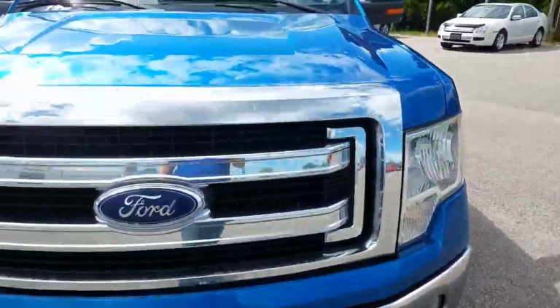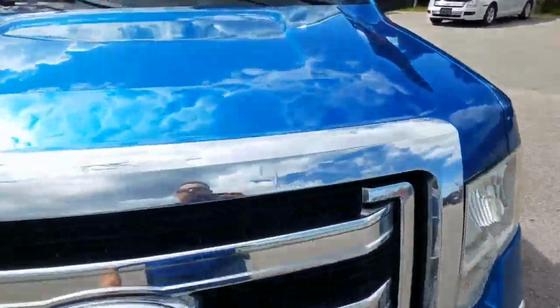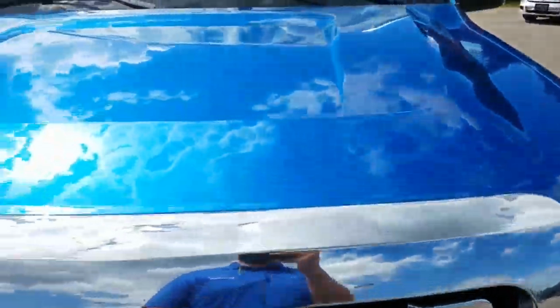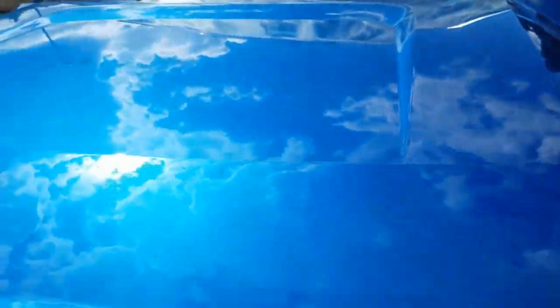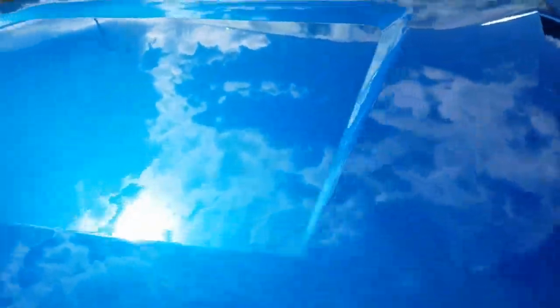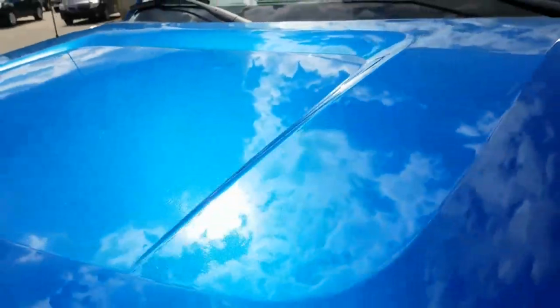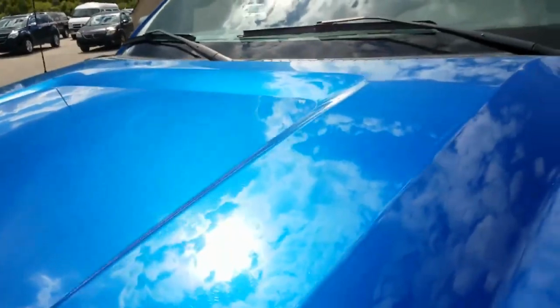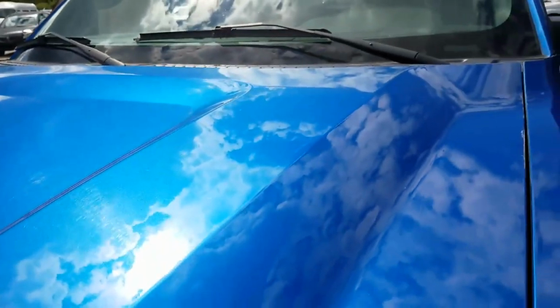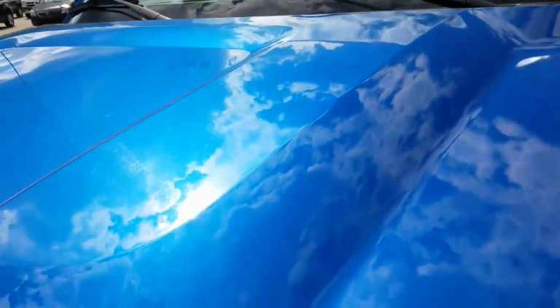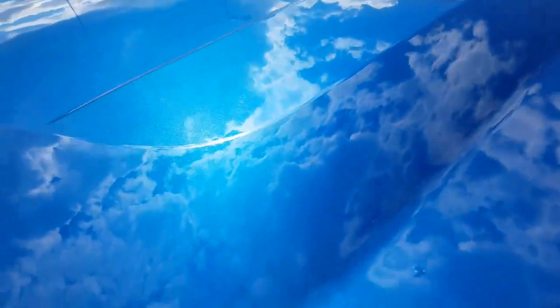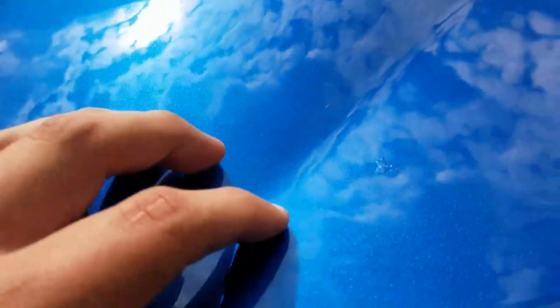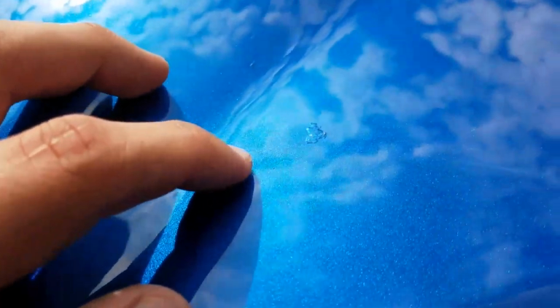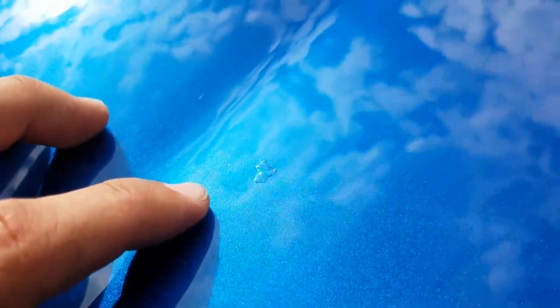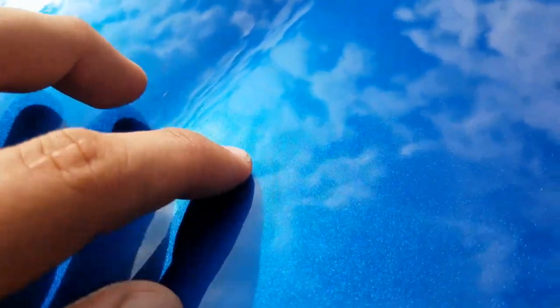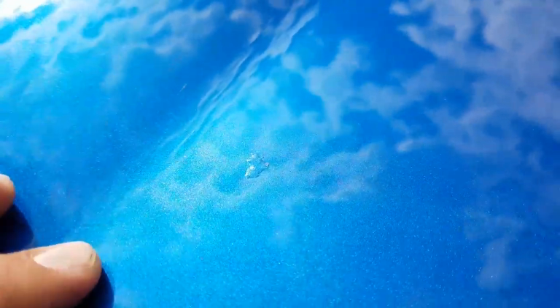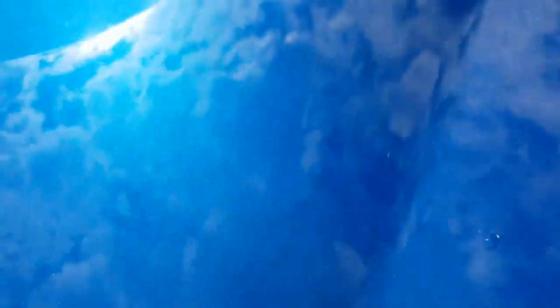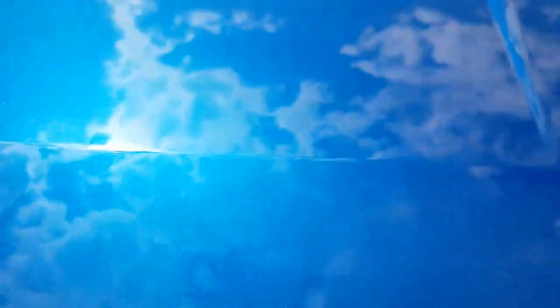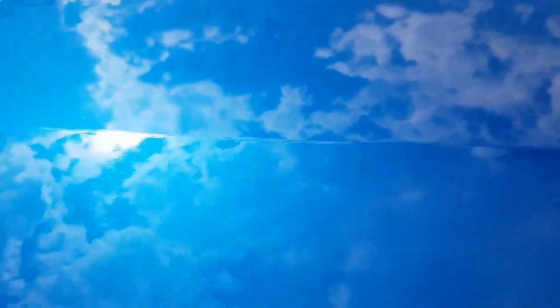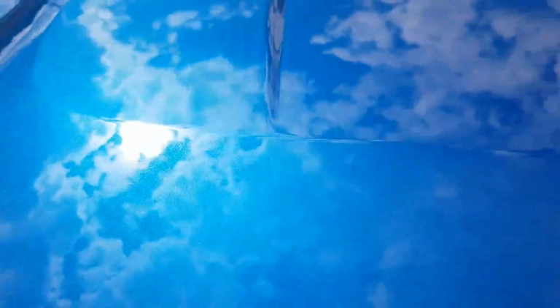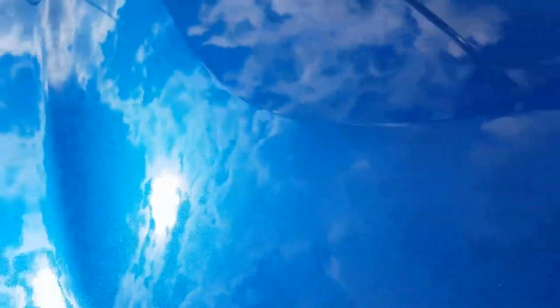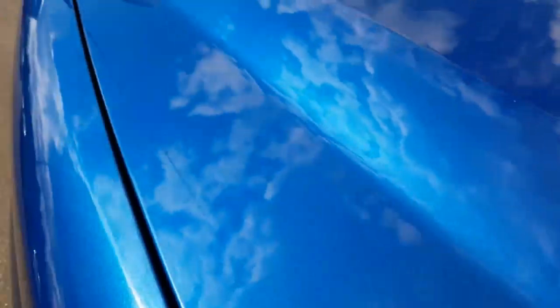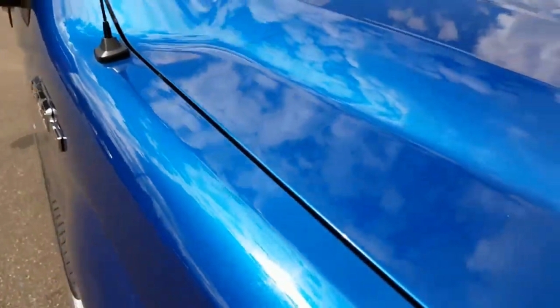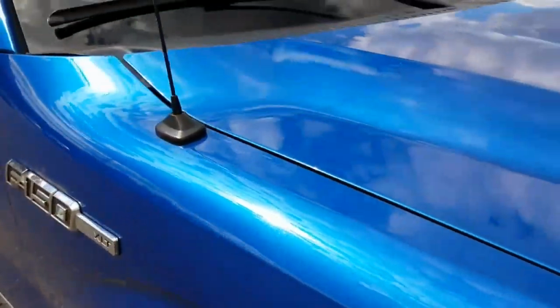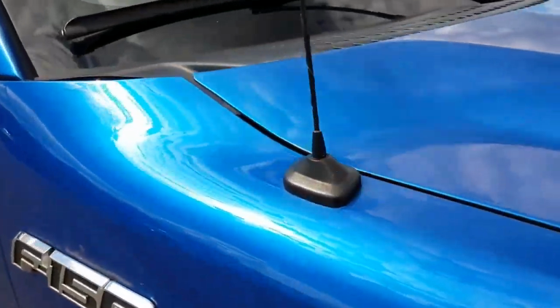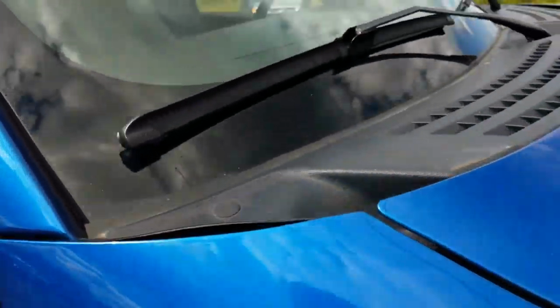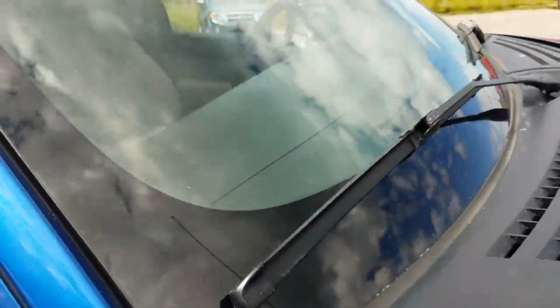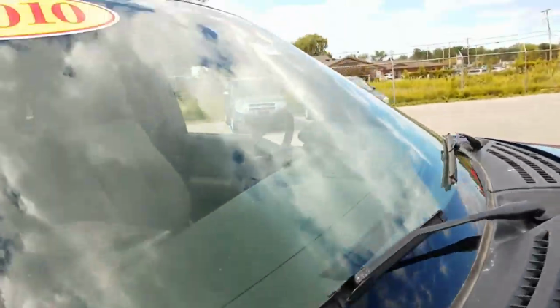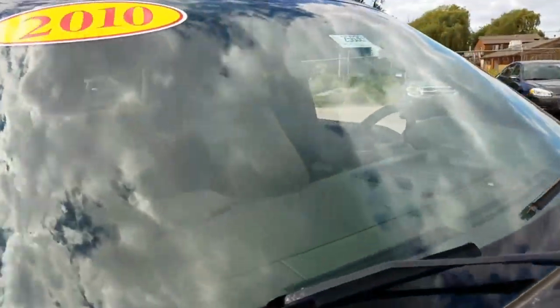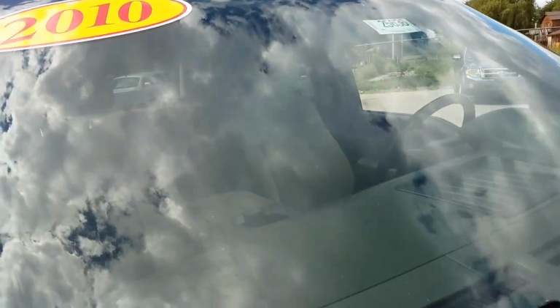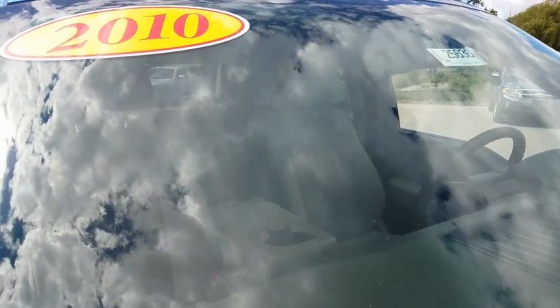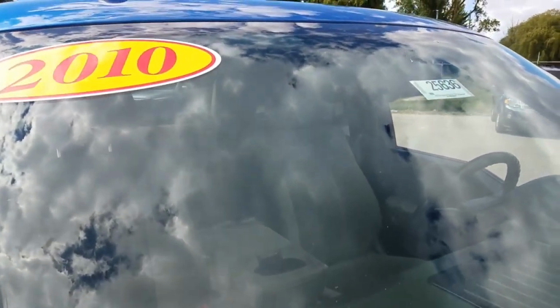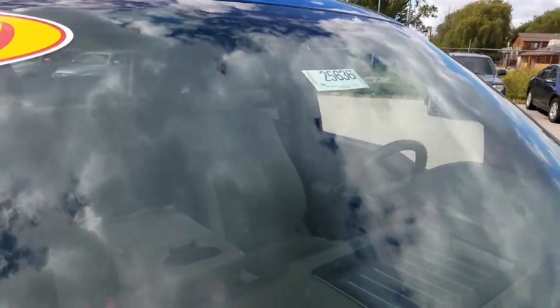Let's take a look at the hood. Hood seems pretty clean; I do see a little imperfection right there in the paint, but other than that, pretty good. While we're here, let's take a look at the windshield, make sure there's no chips or cracks starting to develop.